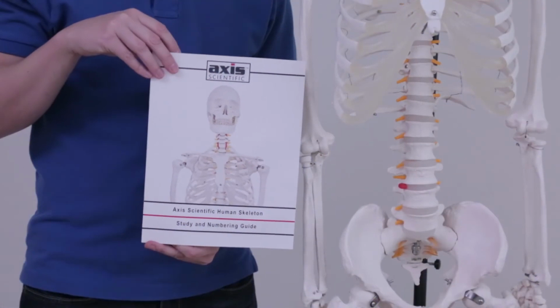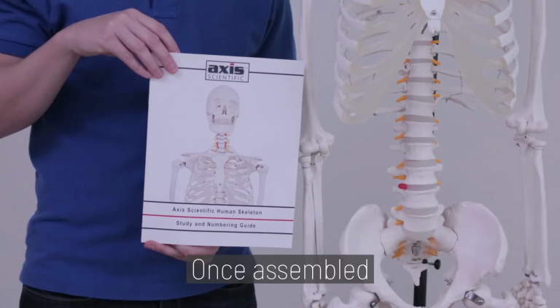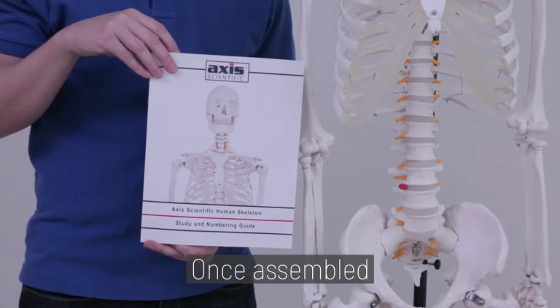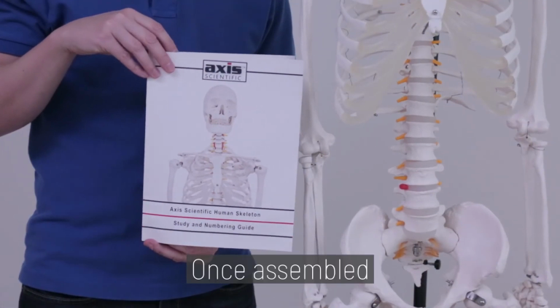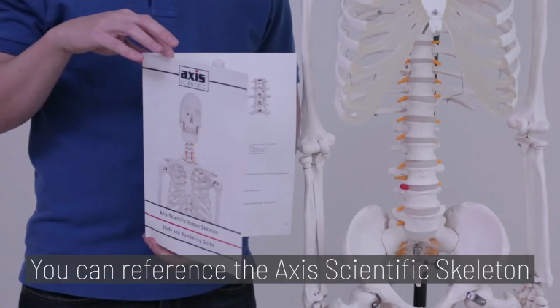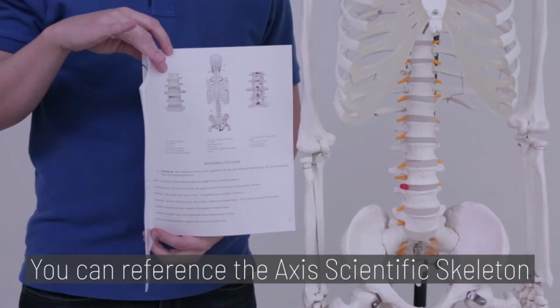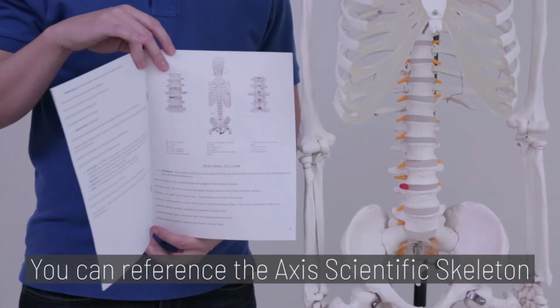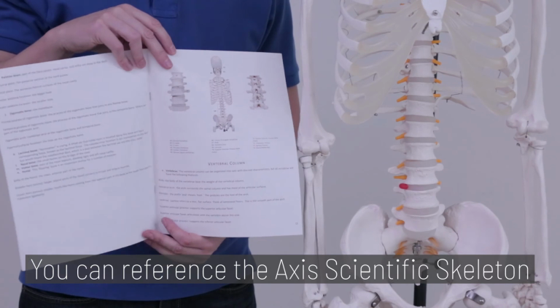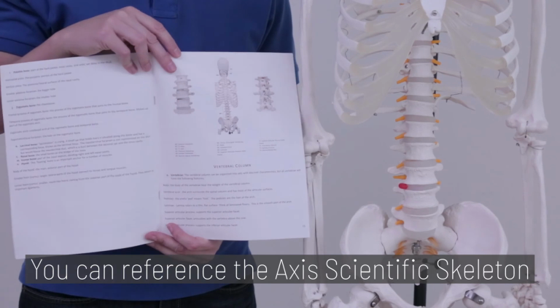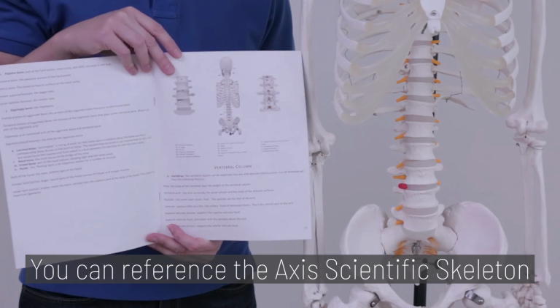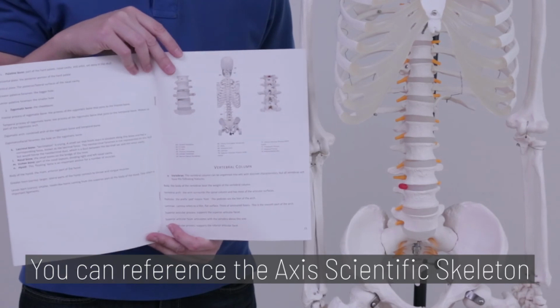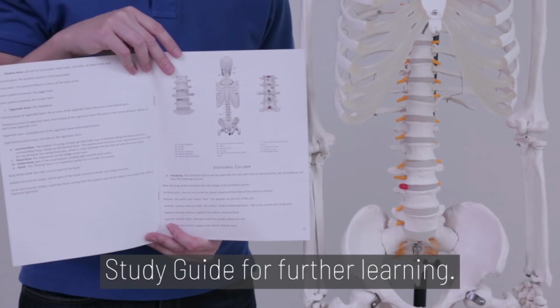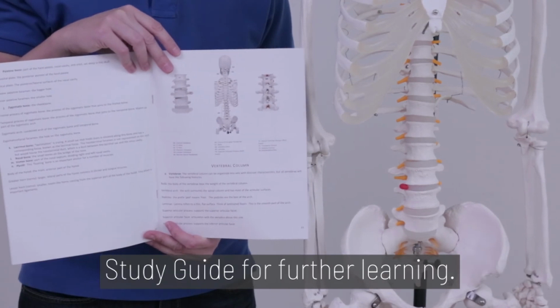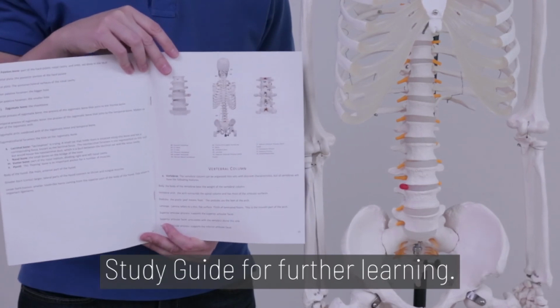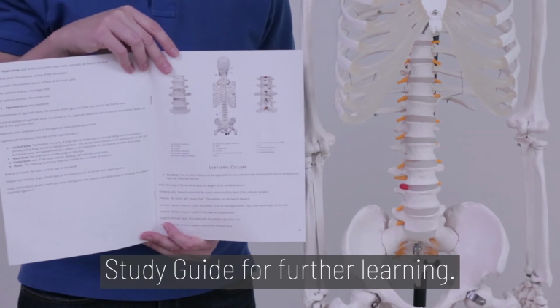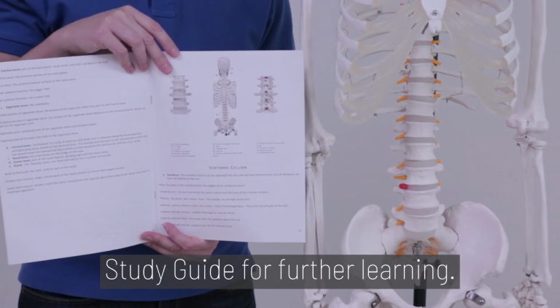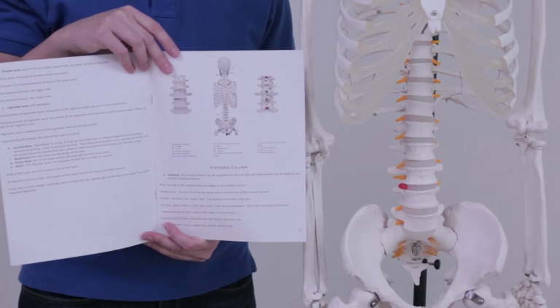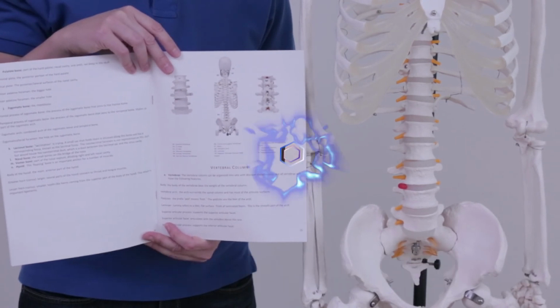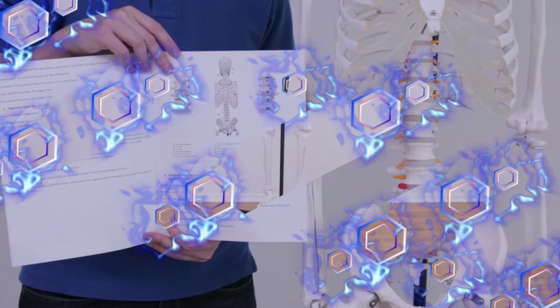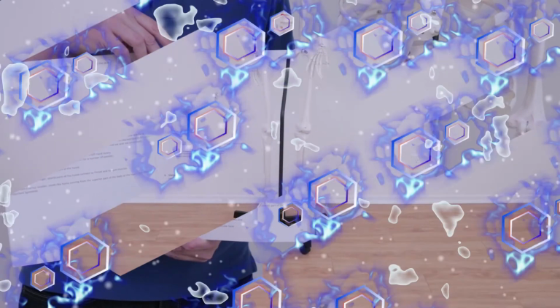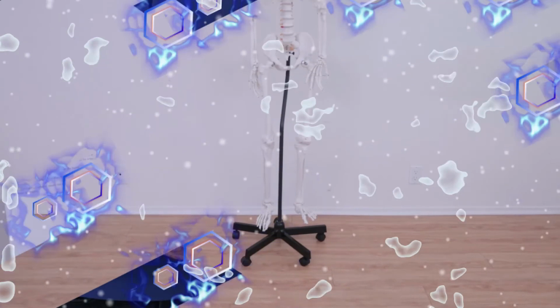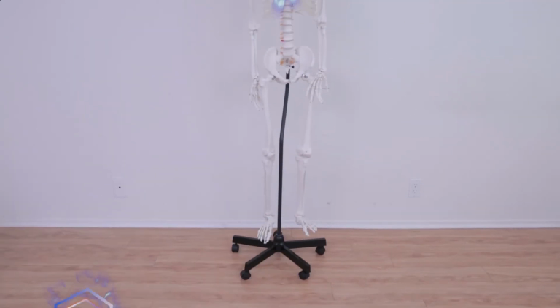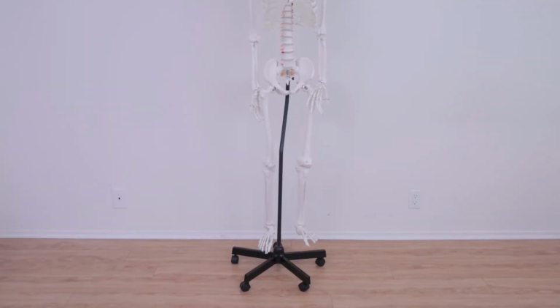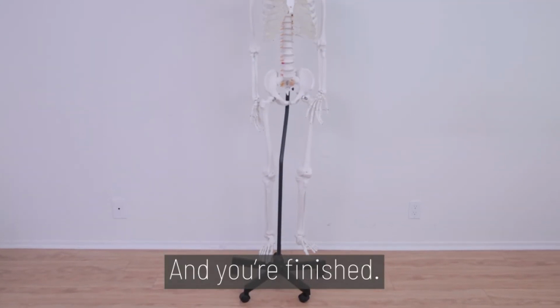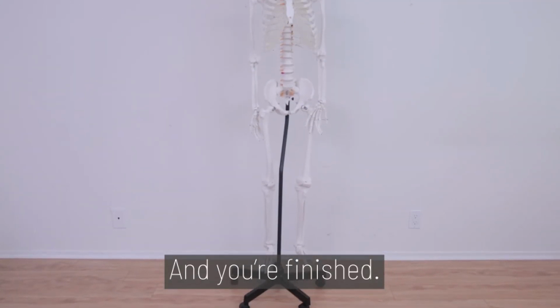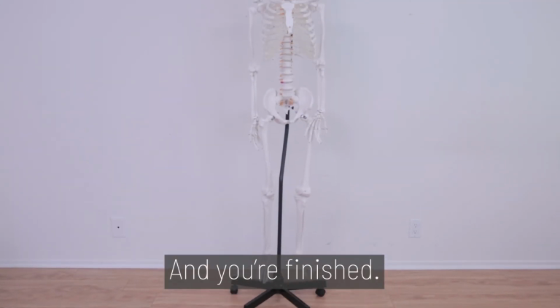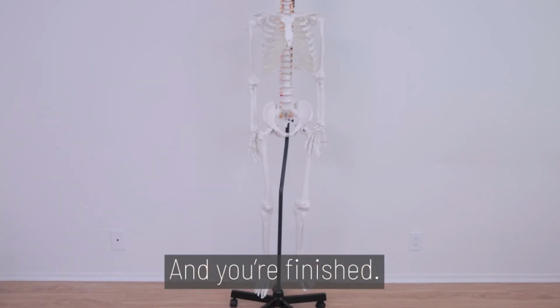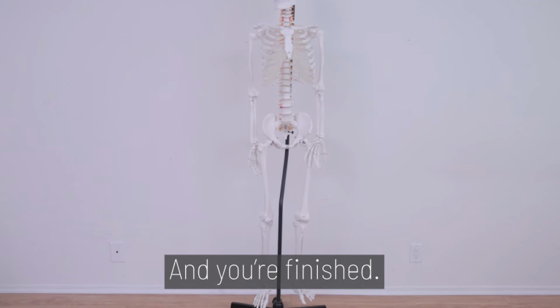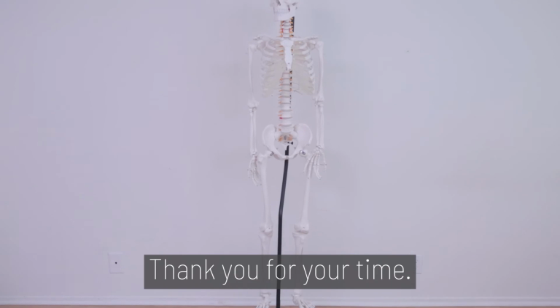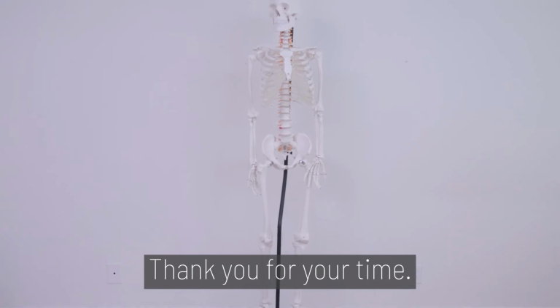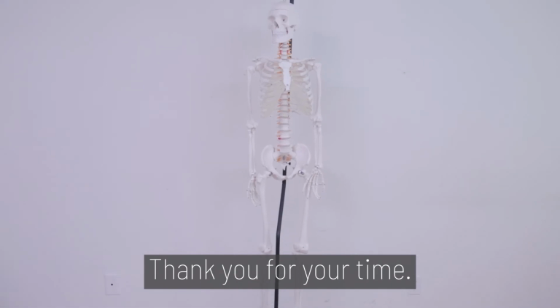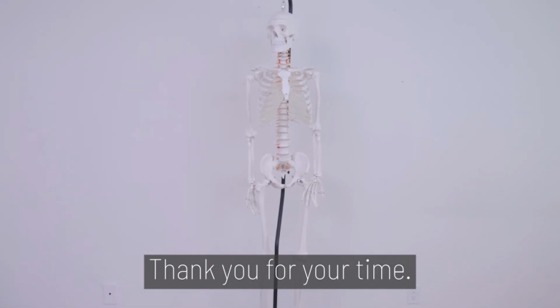Once assembled, you can reference the AXIS Scientific Study Guide for further learning. And you're finished! Thank you for your time!